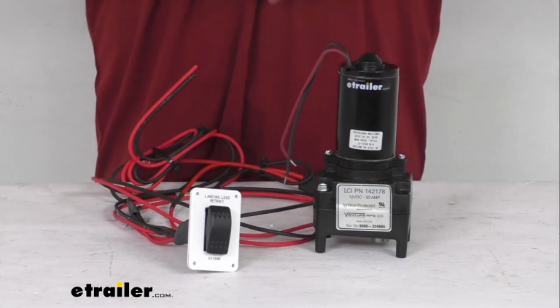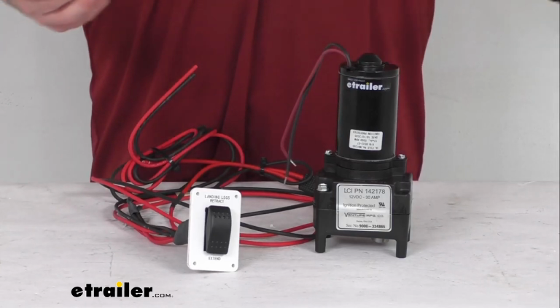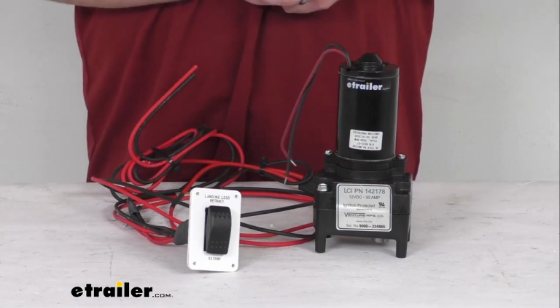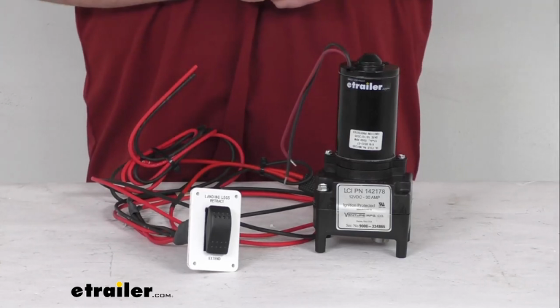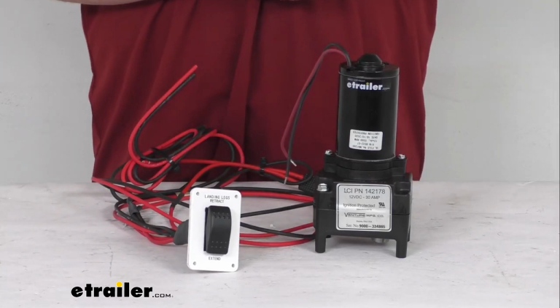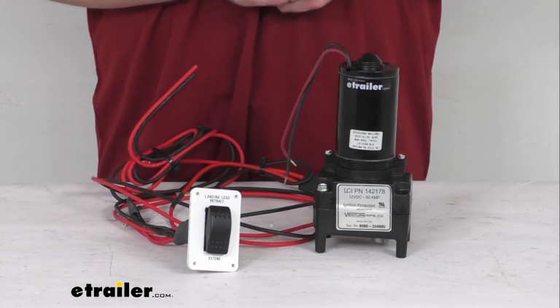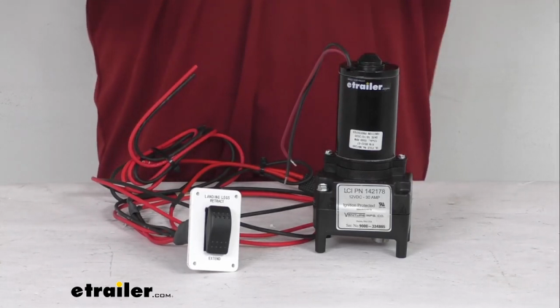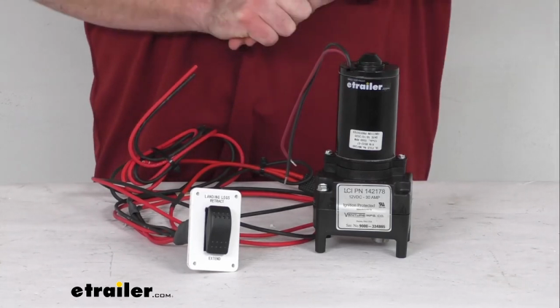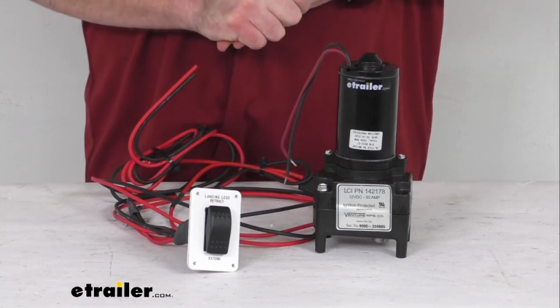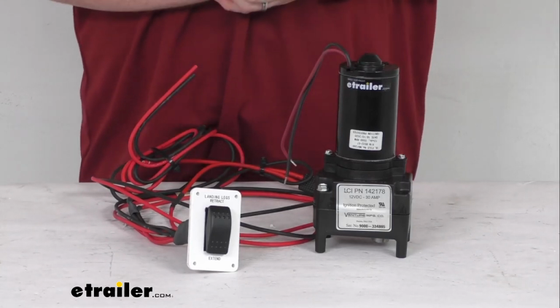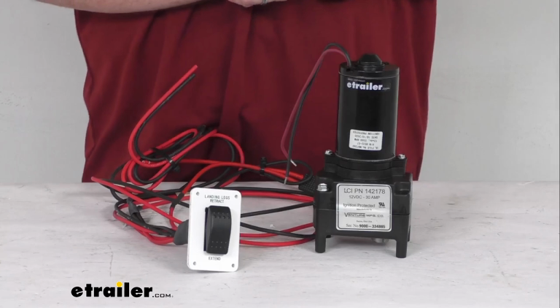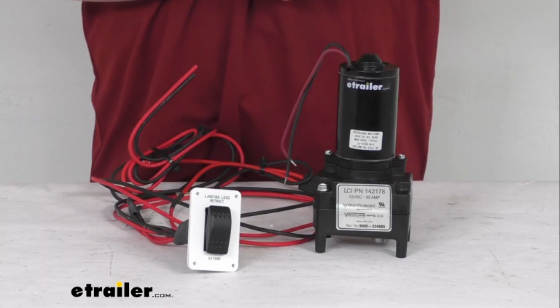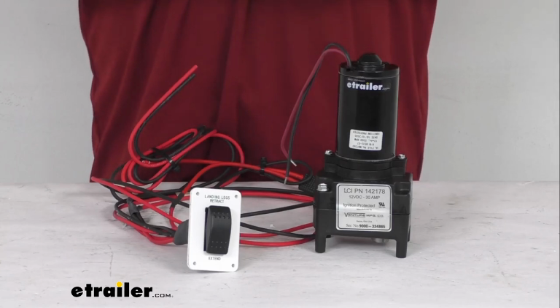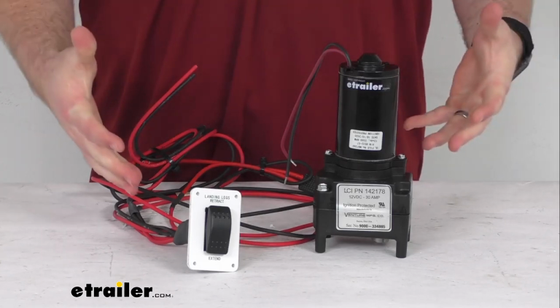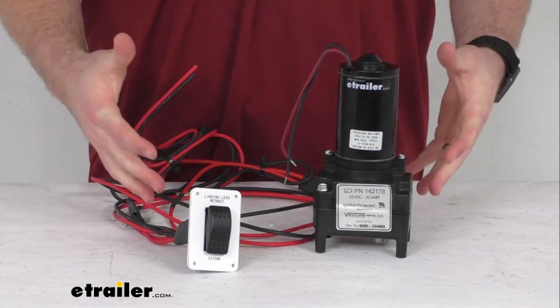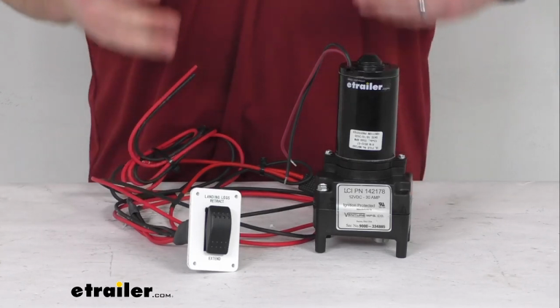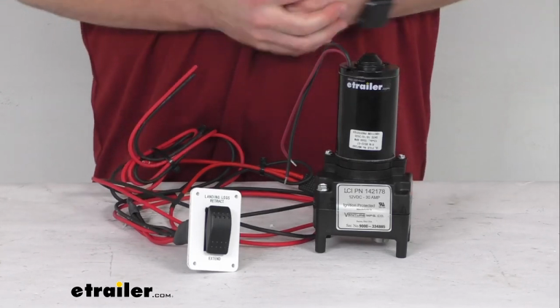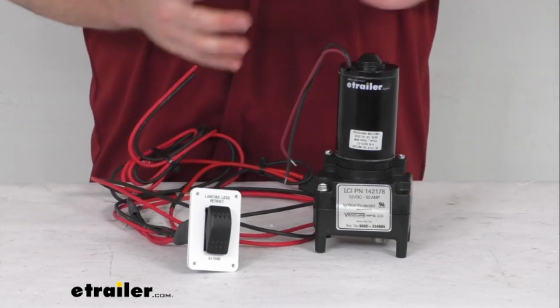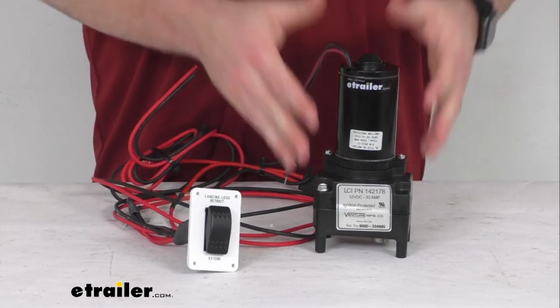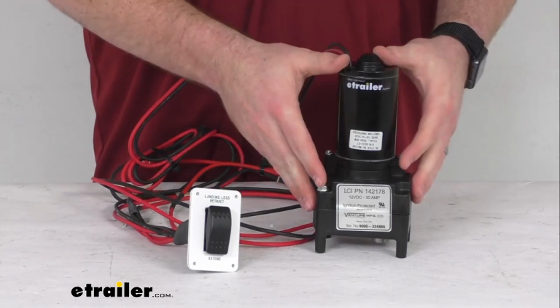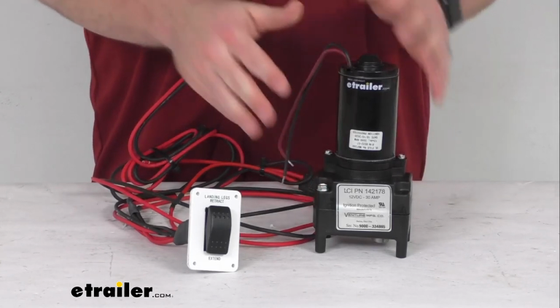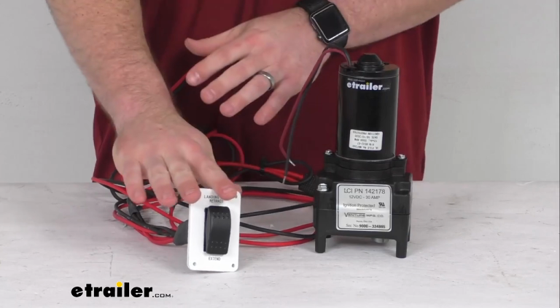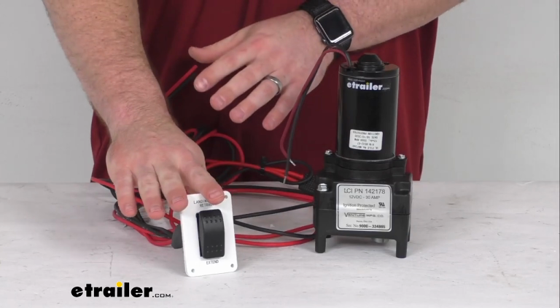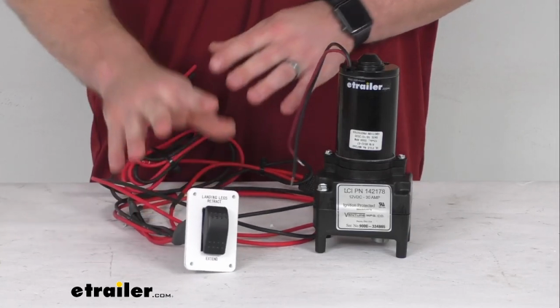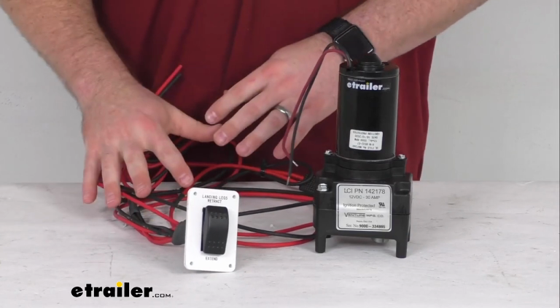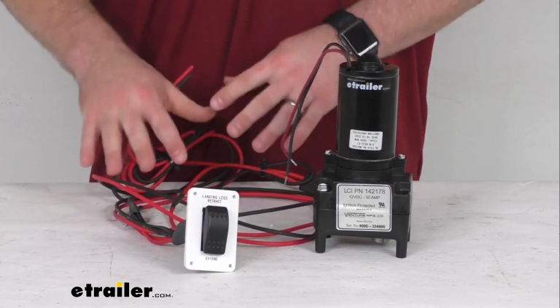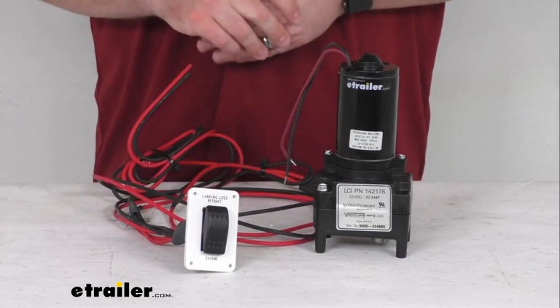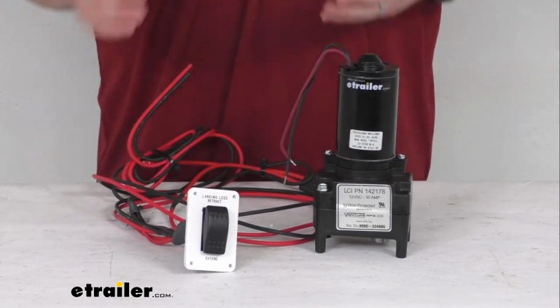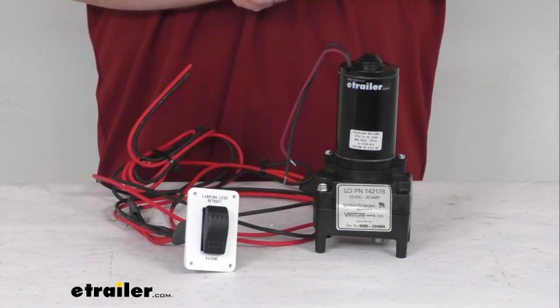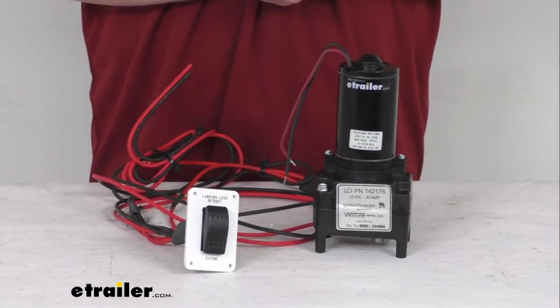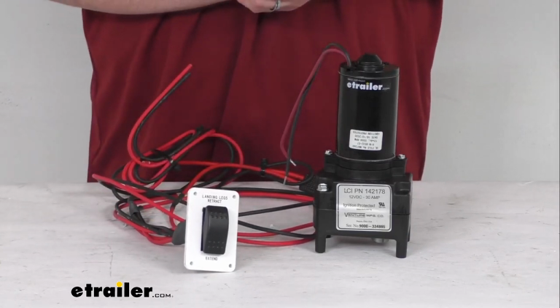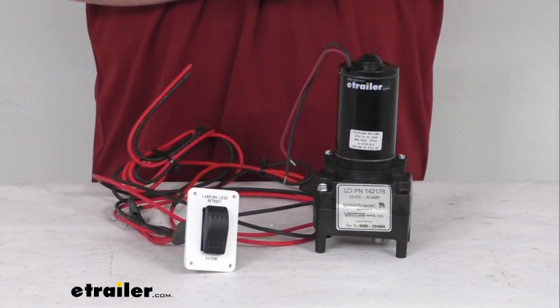The Lippert components power landing gear is standard on most 5th wheel RVs produced today, and this kit is going to include the replacement landing gear motor, IP rated switch, and wiring harness for the power landing gear assemblies.